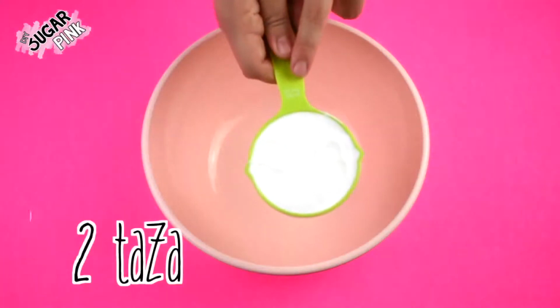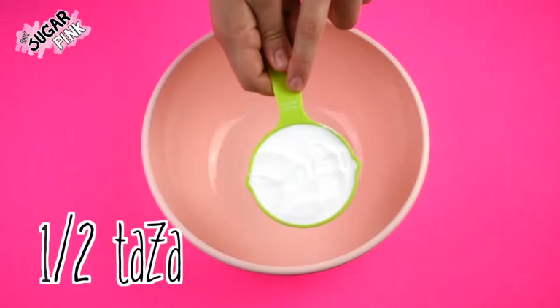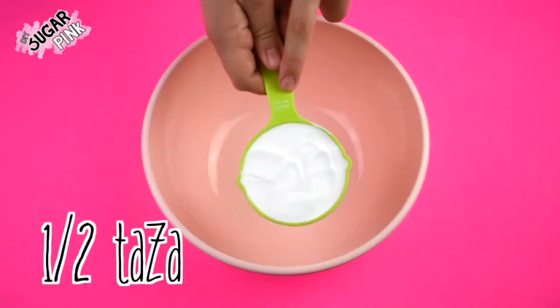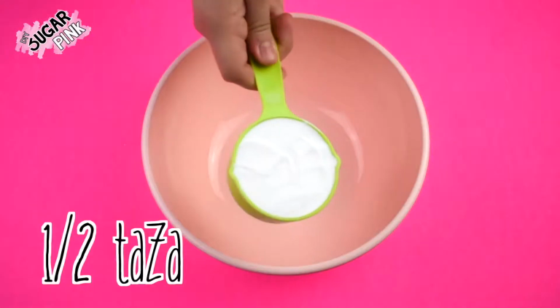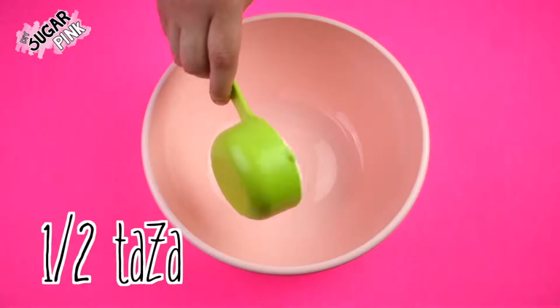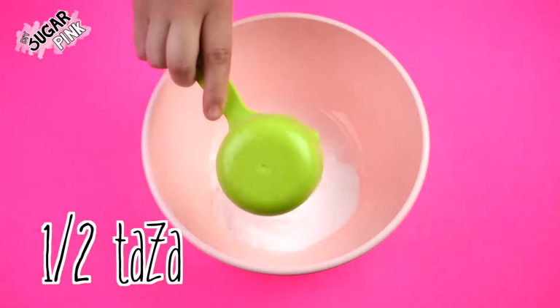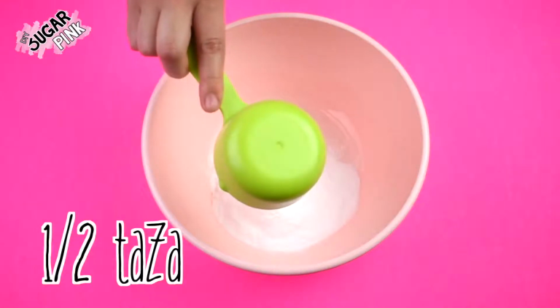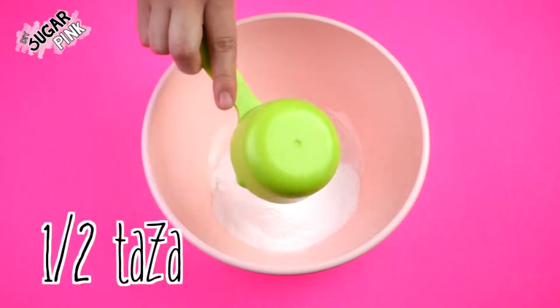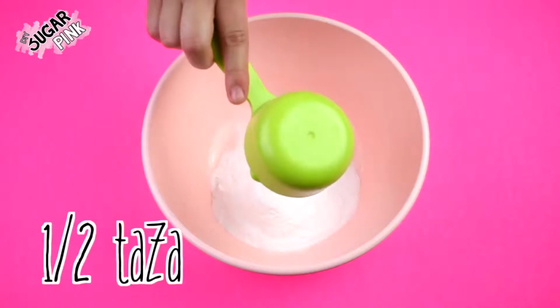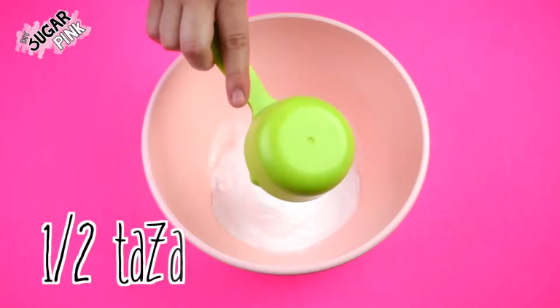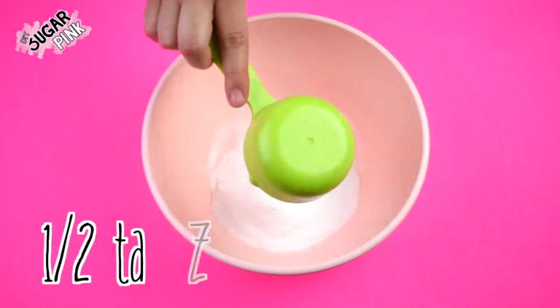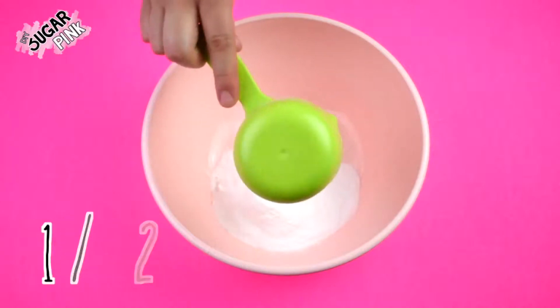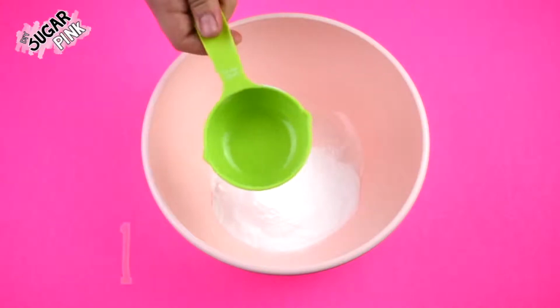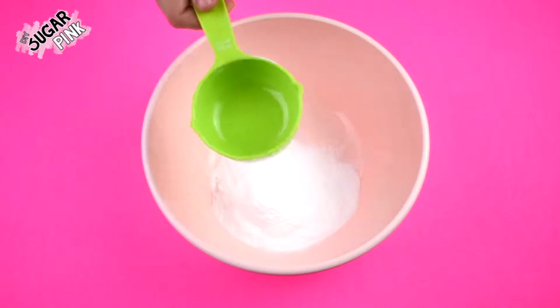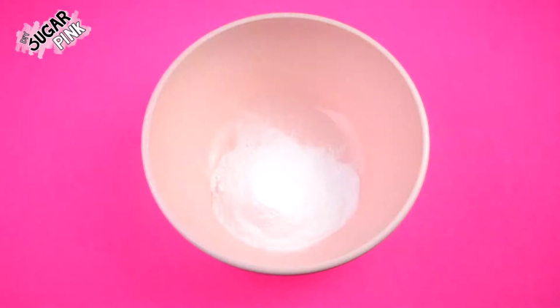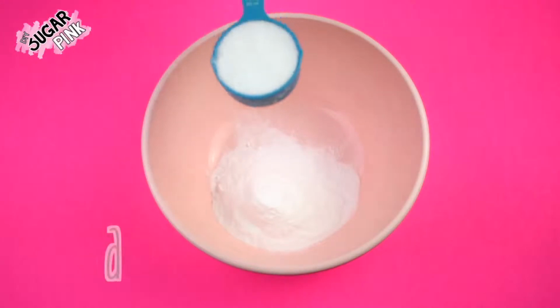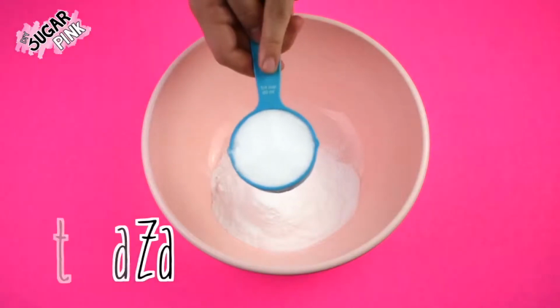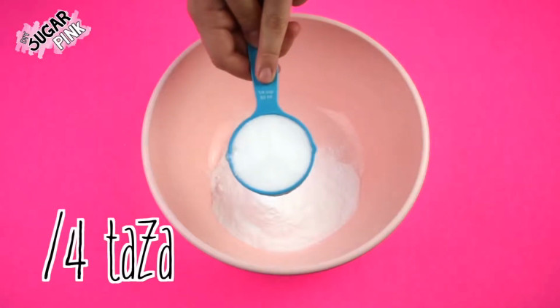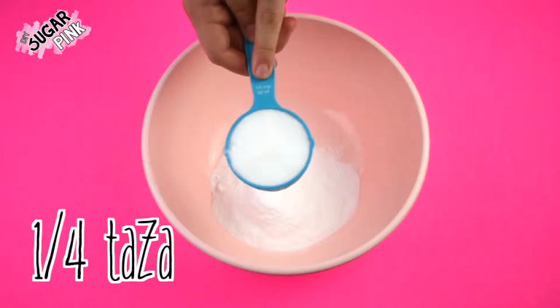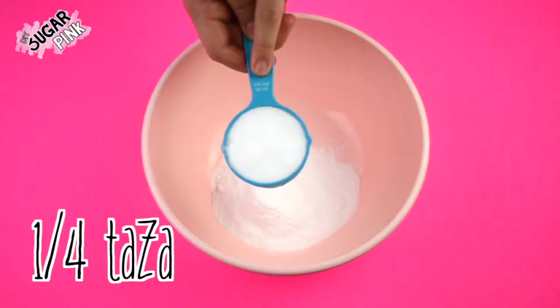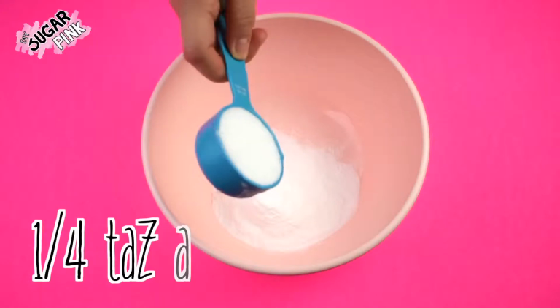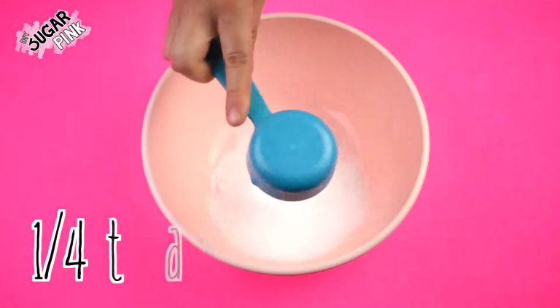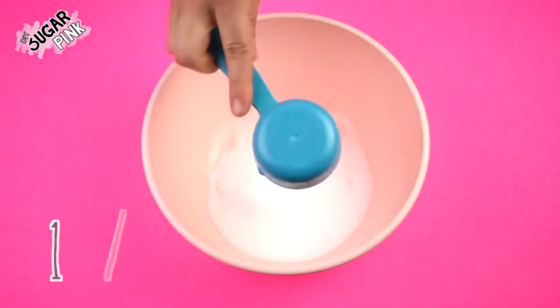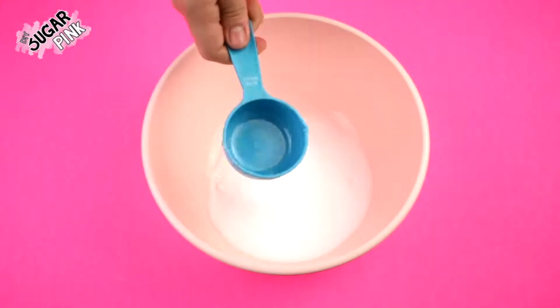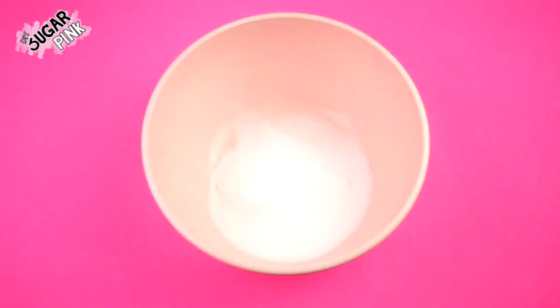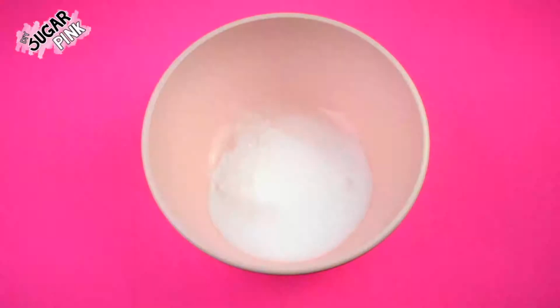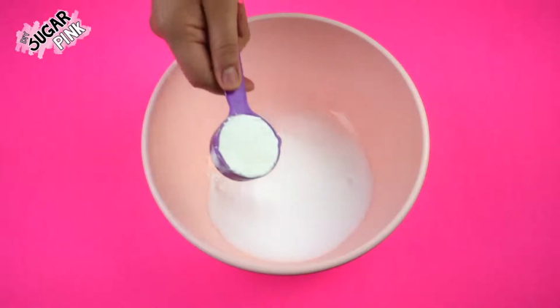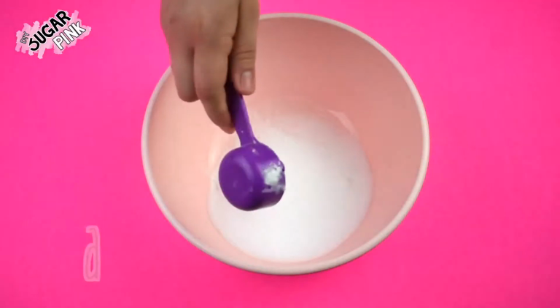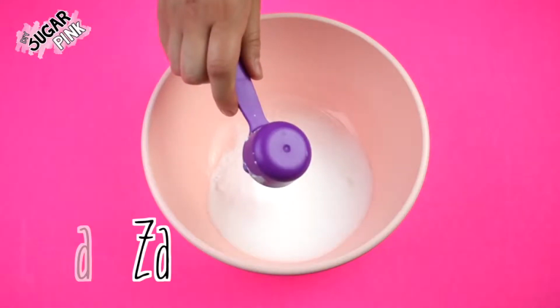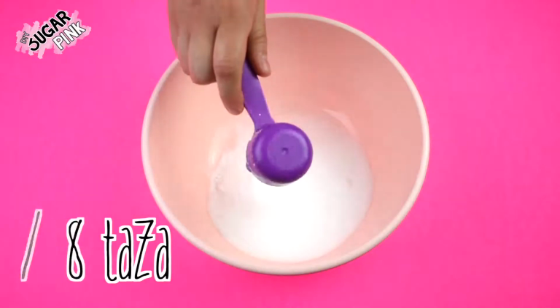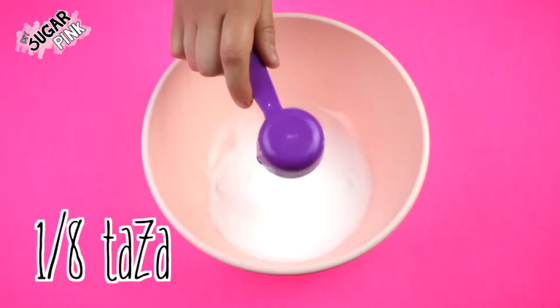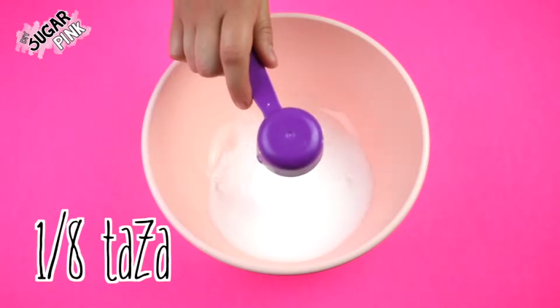What you will need is half a cup of baking soda, one fourth of a cup of citric acid, and one eighth of a cup of cornstarch.